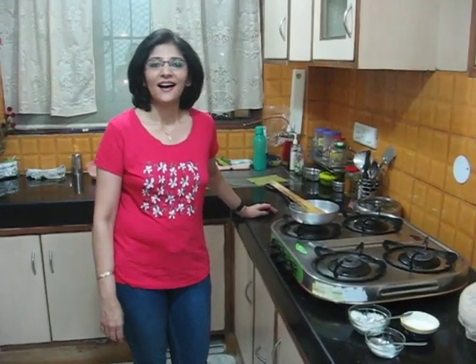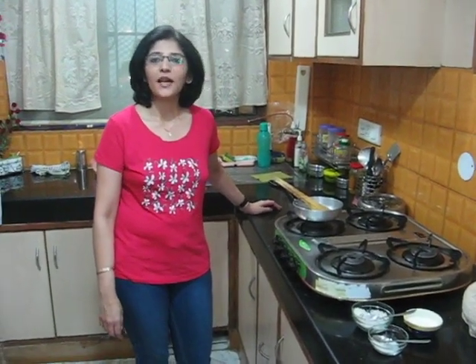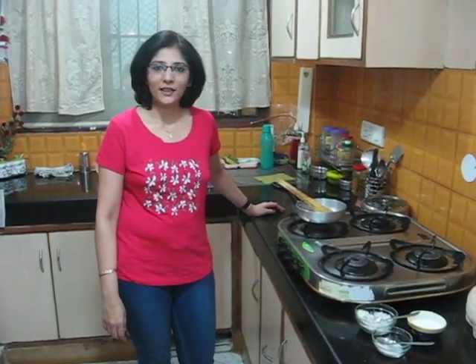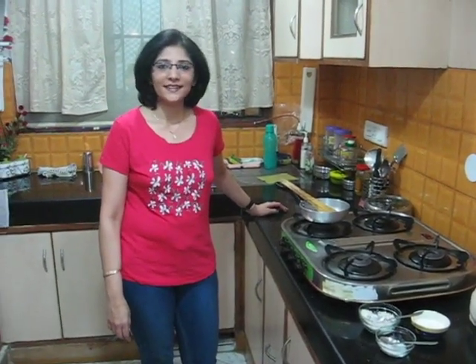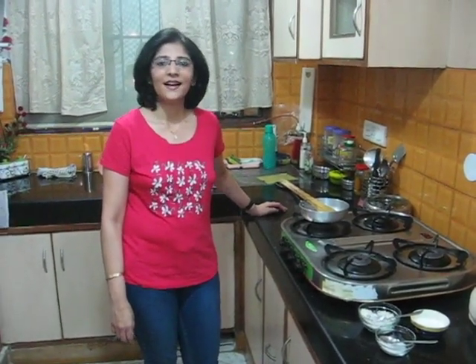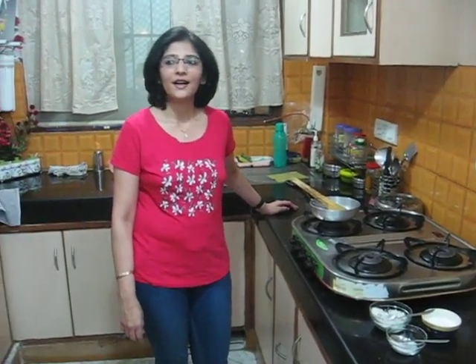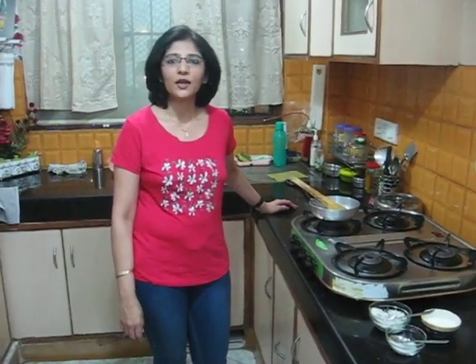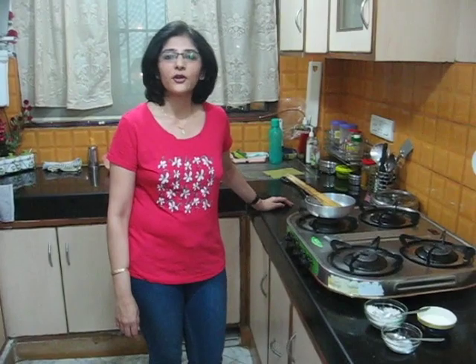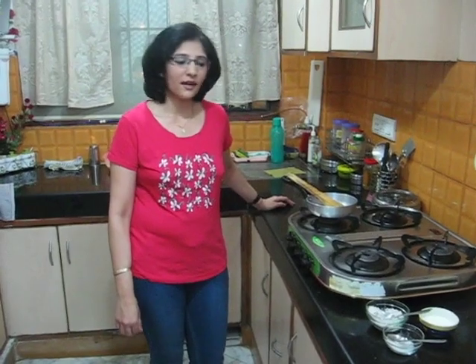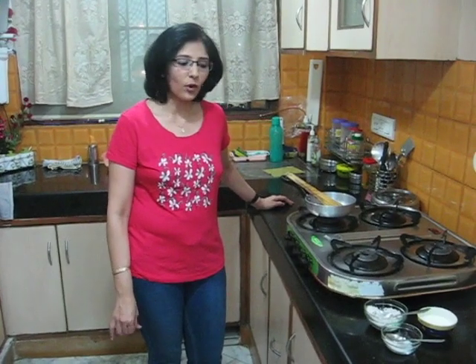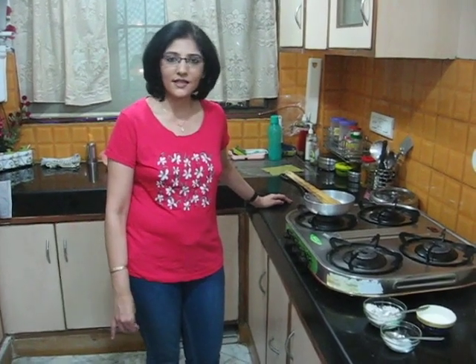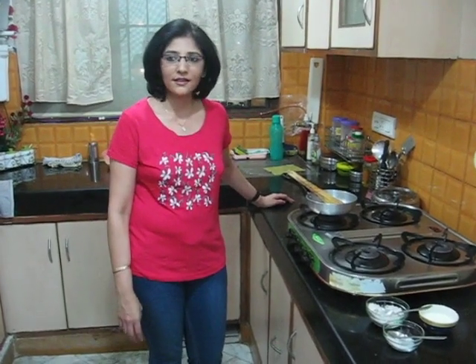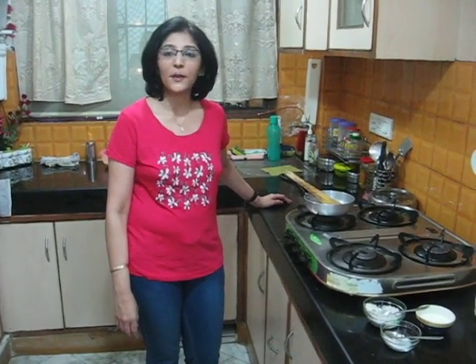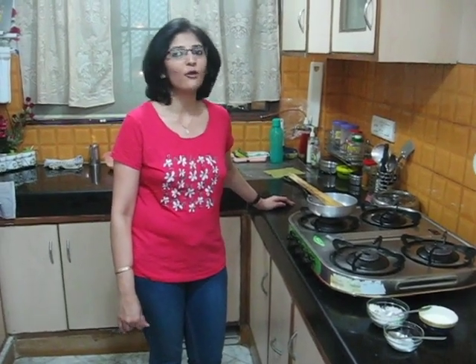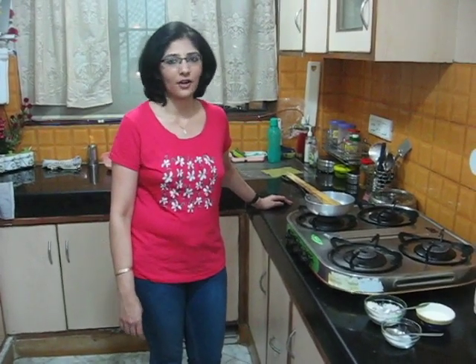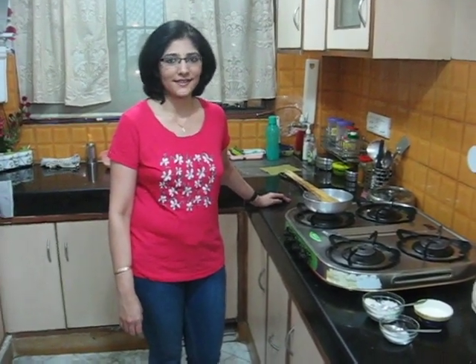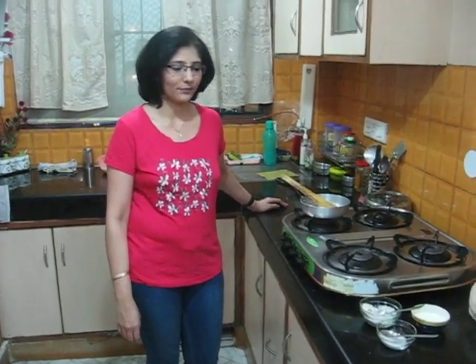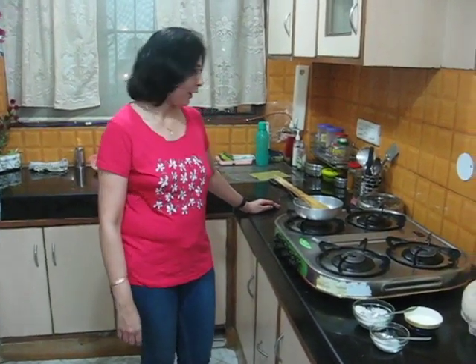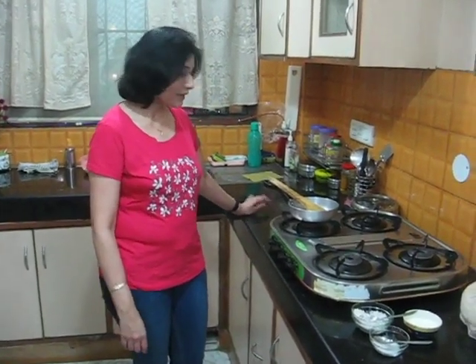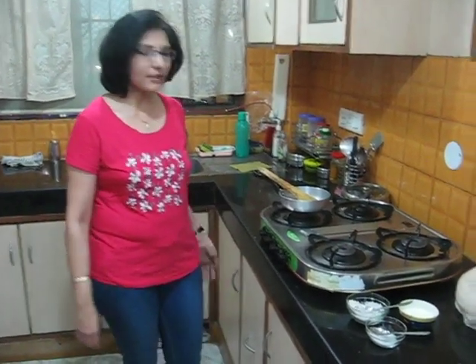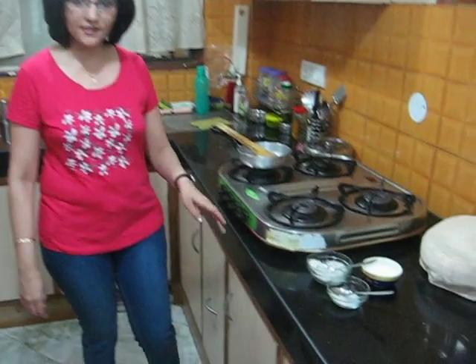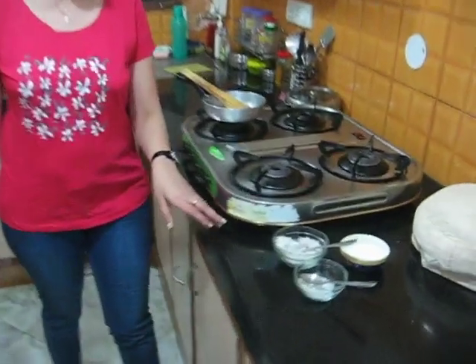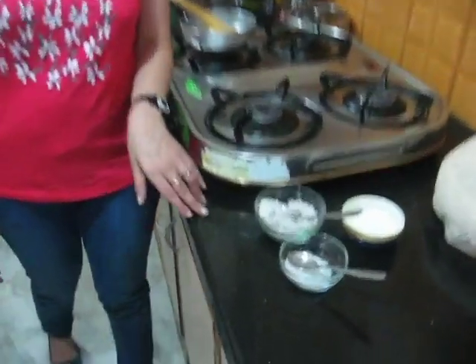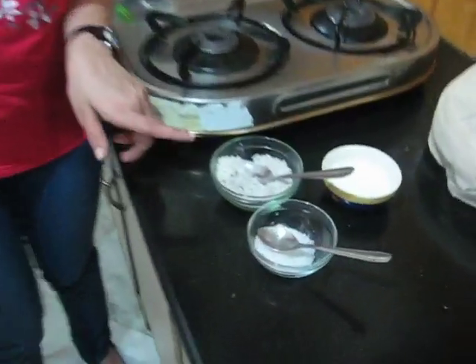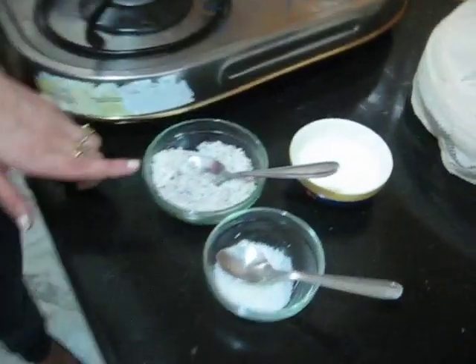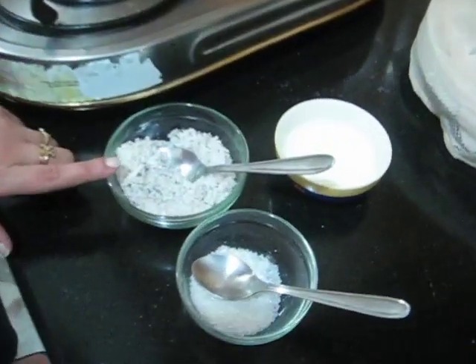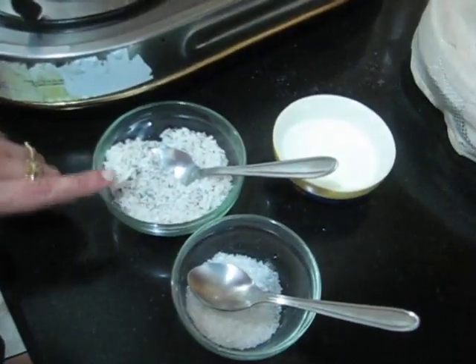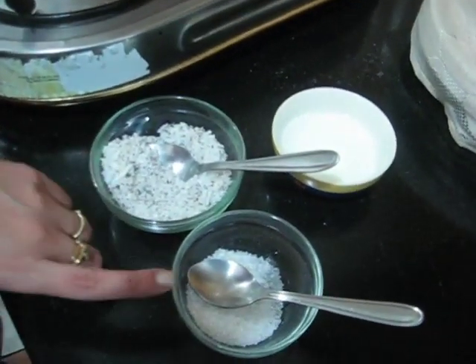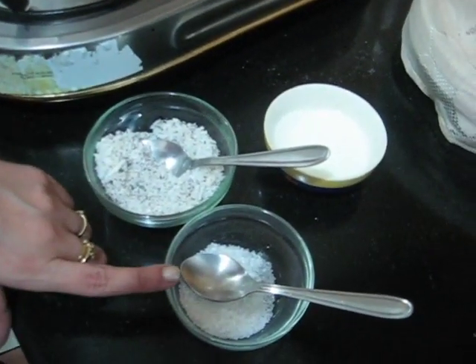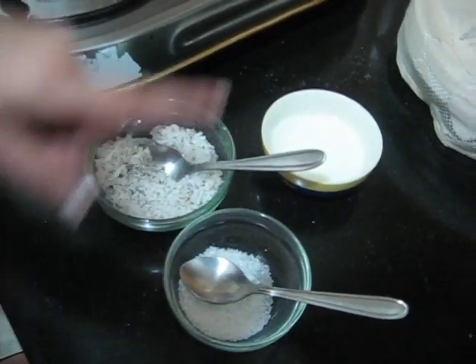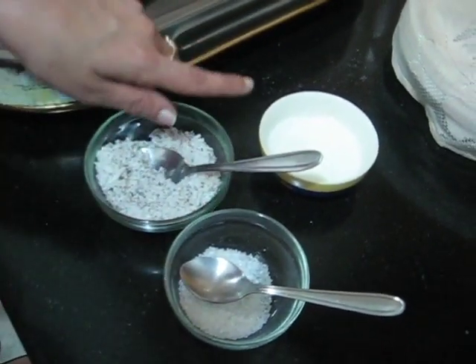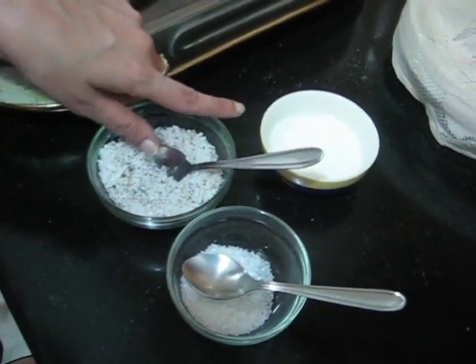Hi, I am Dolly. Today we are going to make coconut khir, specially for Navaratras. For this, the ingredients that we need are coconut, sugar, and a little bit of milk.